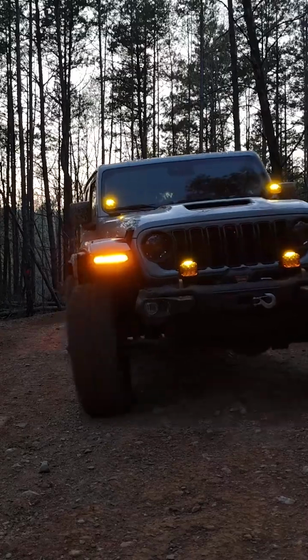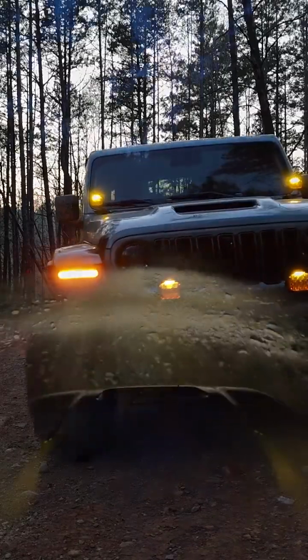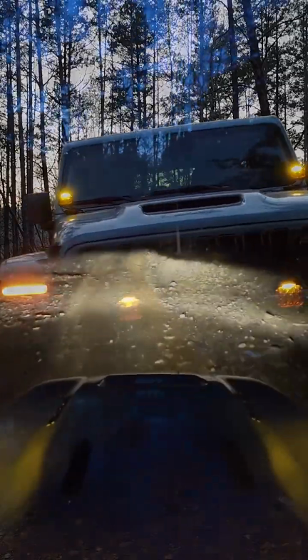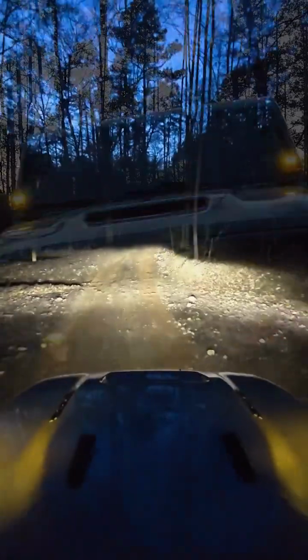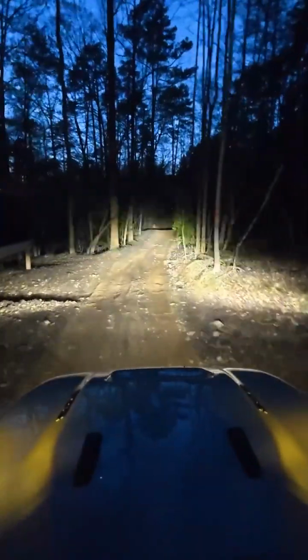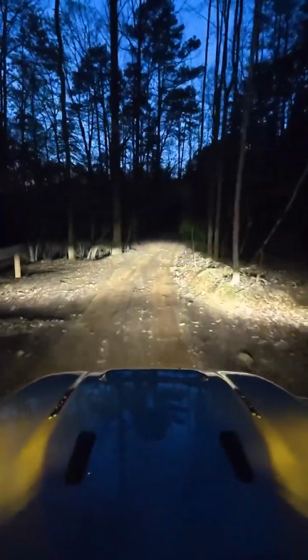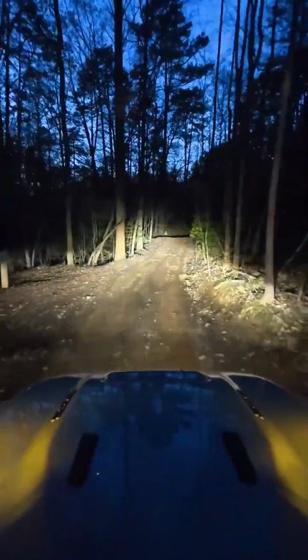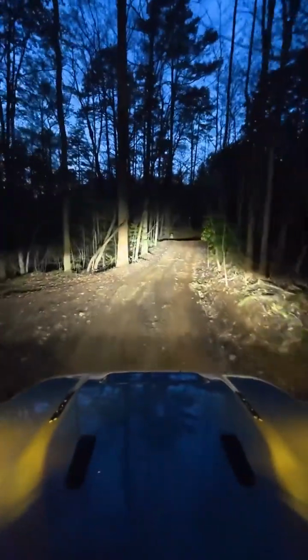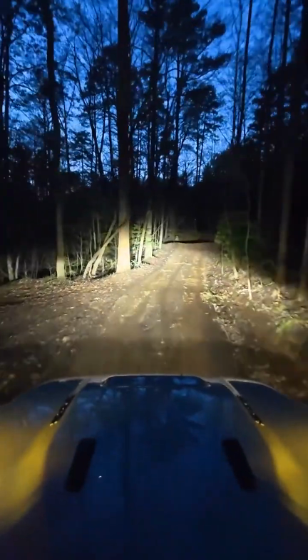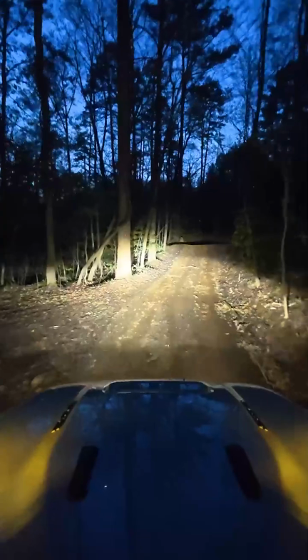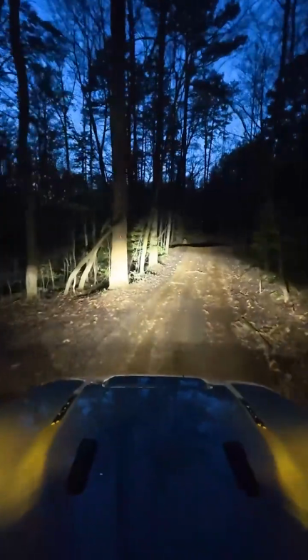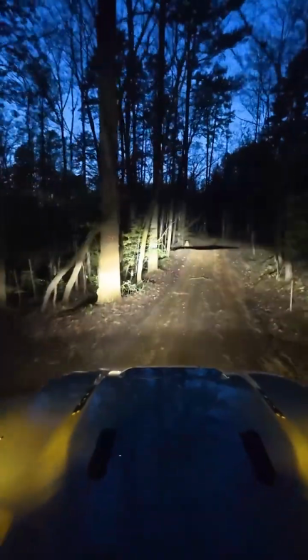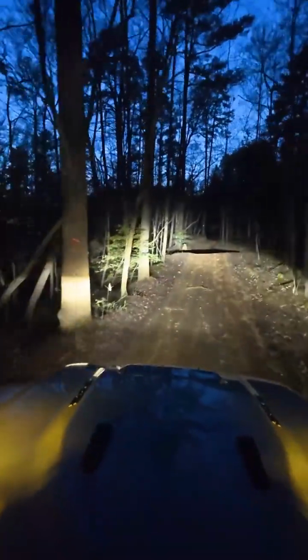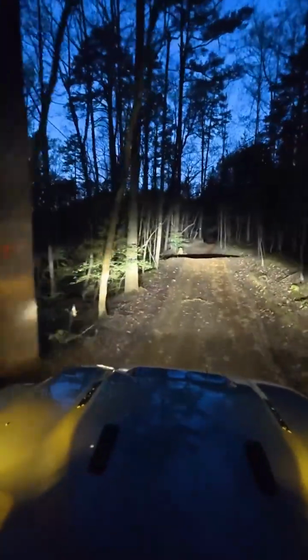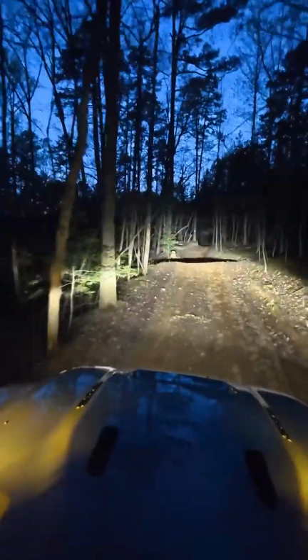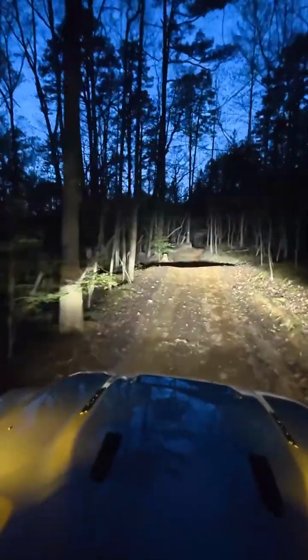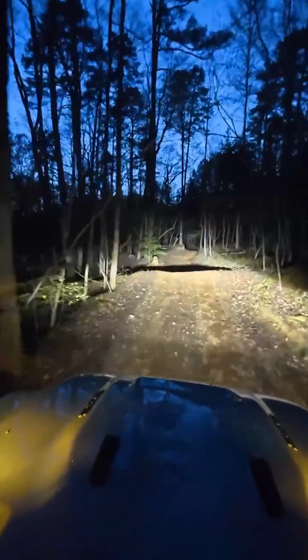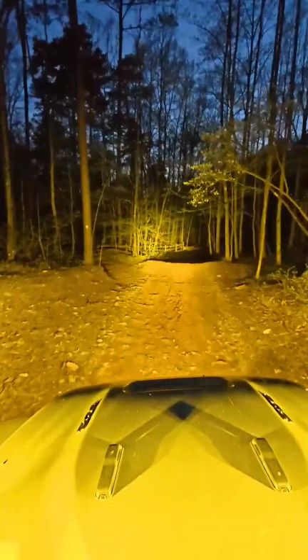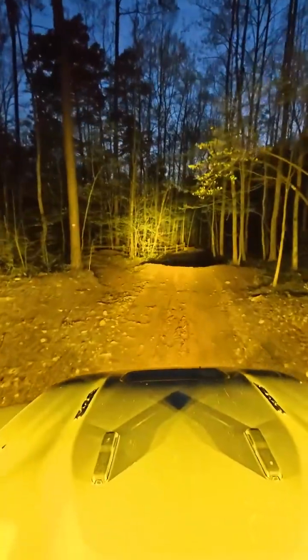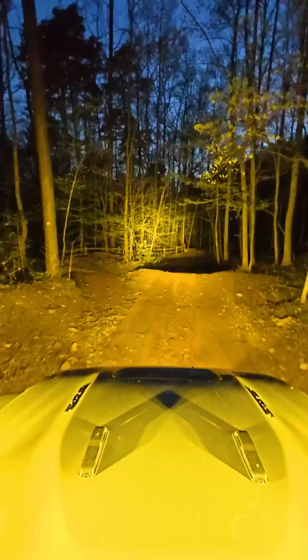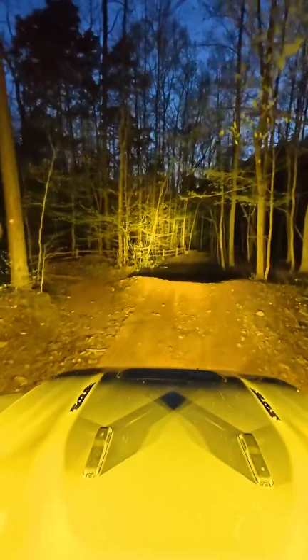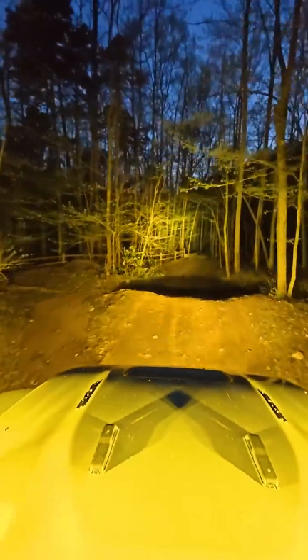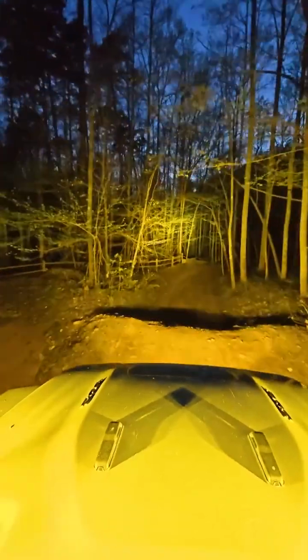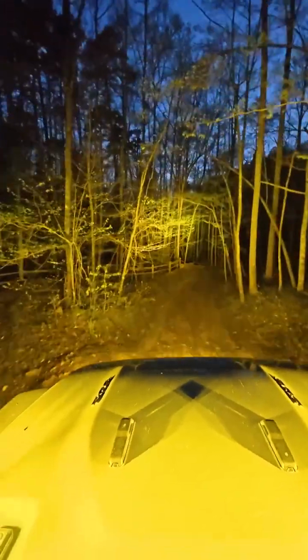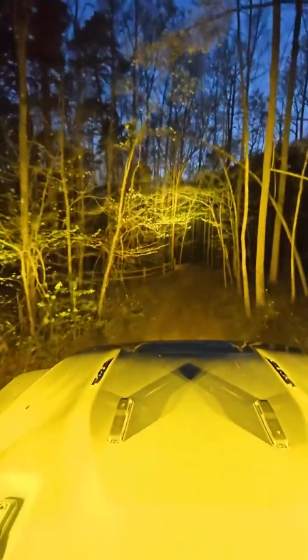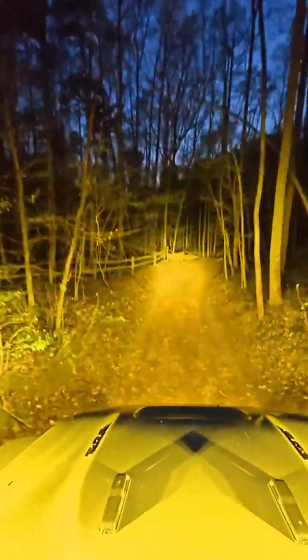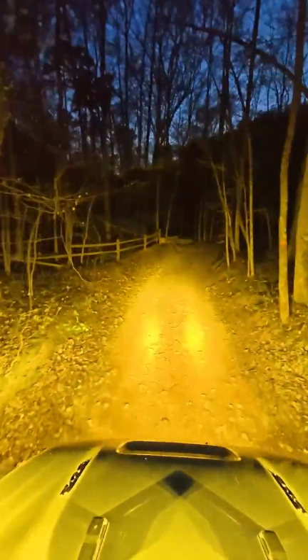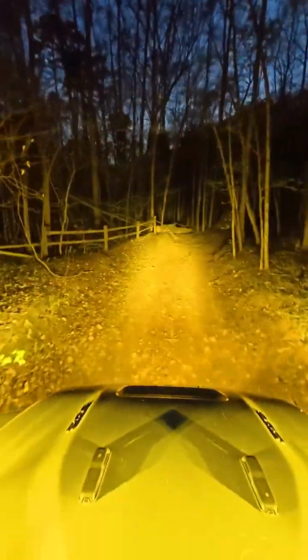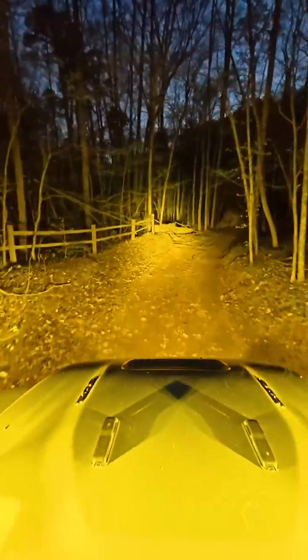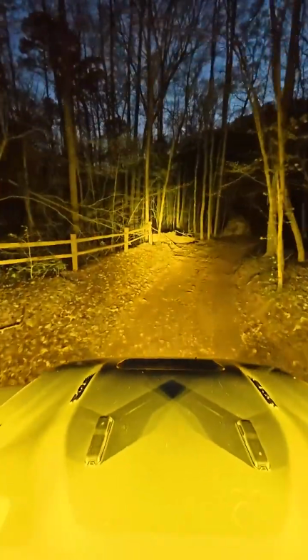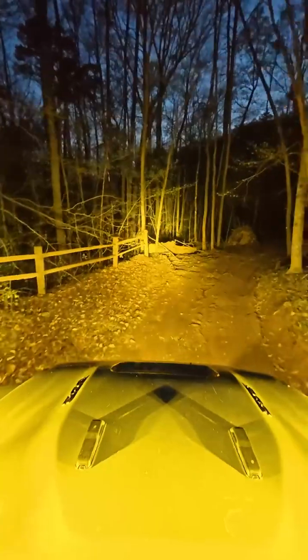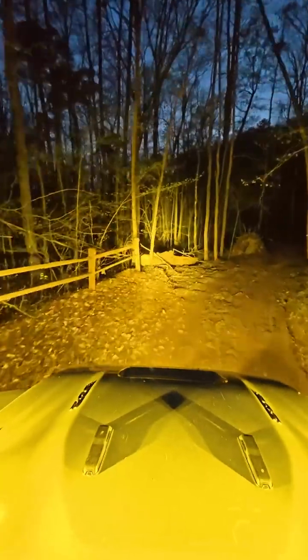Just for example, this is what the factory LED lighting group looks like on a JL Wrangler on the trail. In comparison, this is what 30,000 combined lumens with aftermarket lighting from GG Lighting looks like with amber lenses.